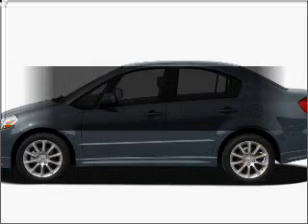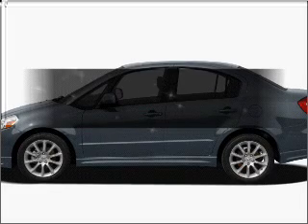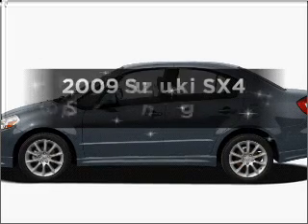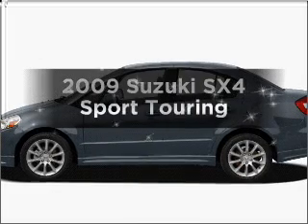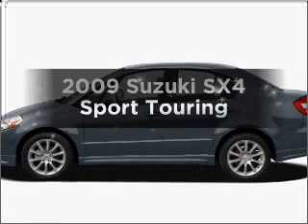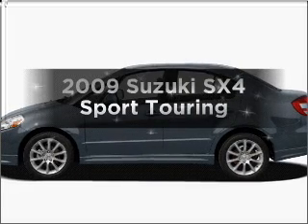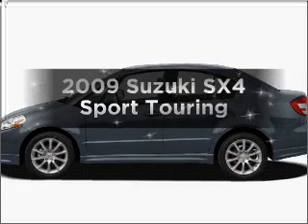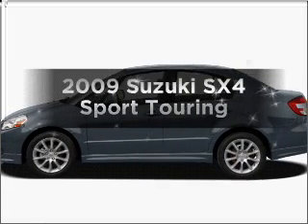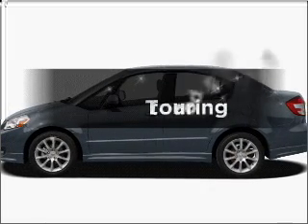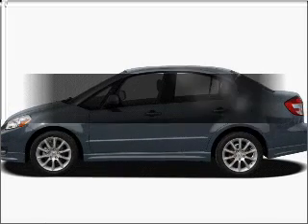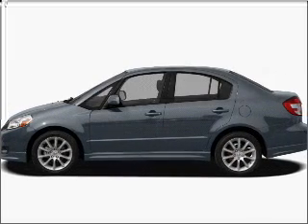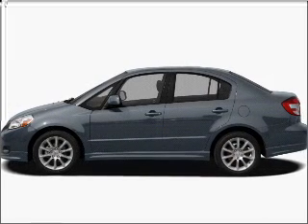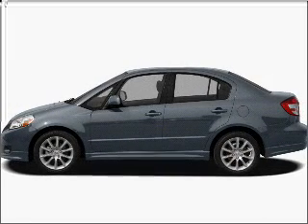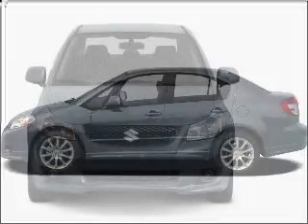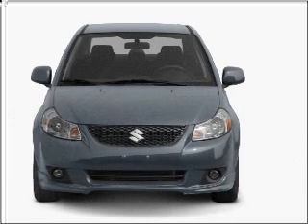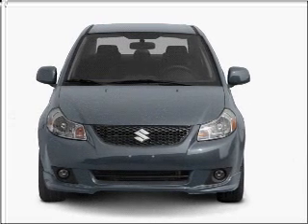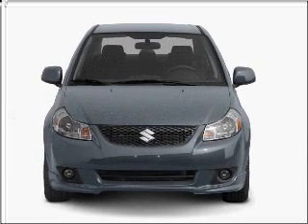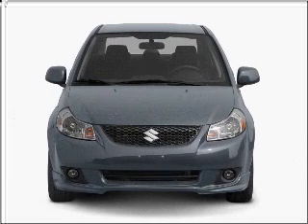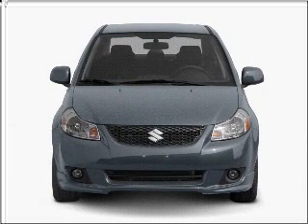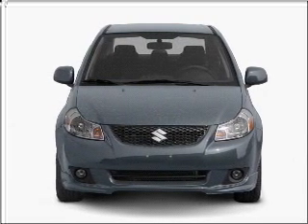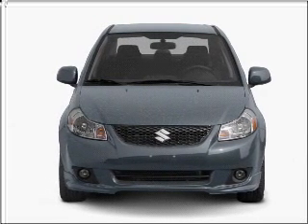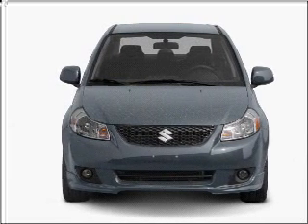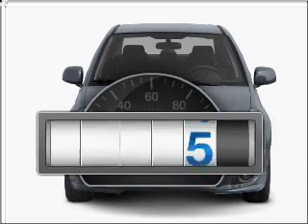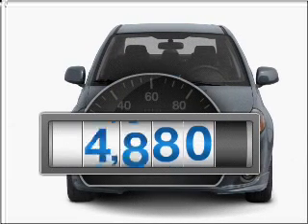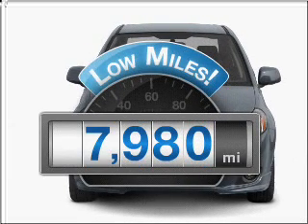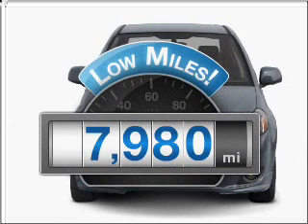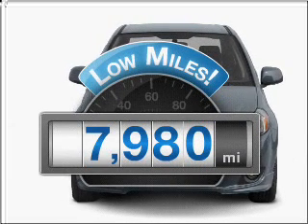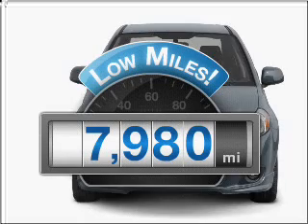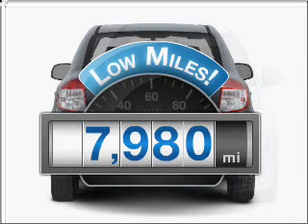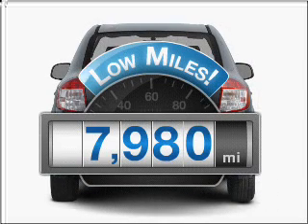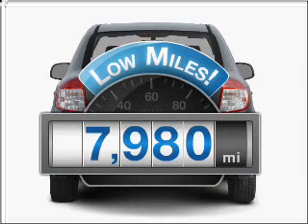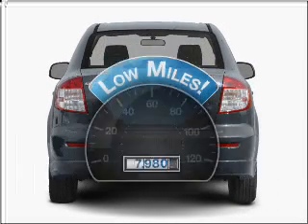Get noticed in this 2009 Suzuki SX4. Find everything you want in a ride under one roof with this vehicle. With low miles, this automobile will take you far and get you where you want to go.